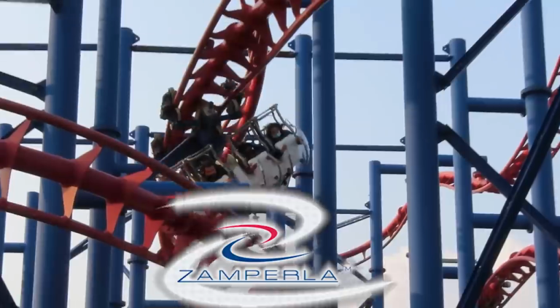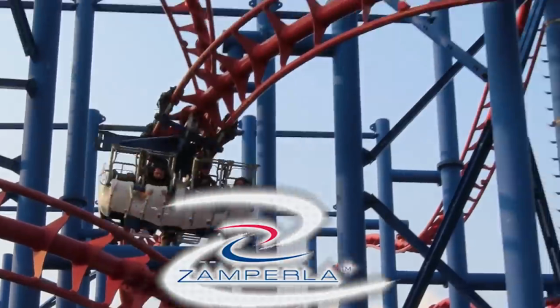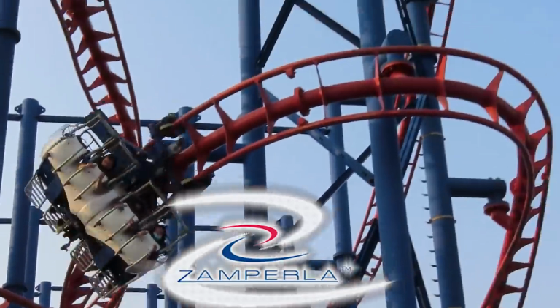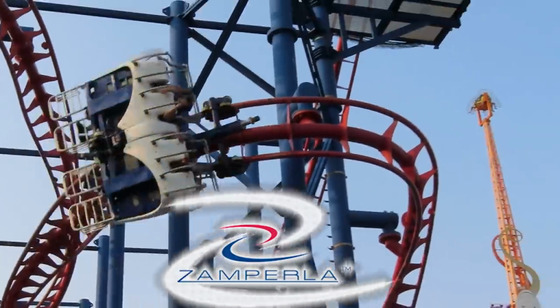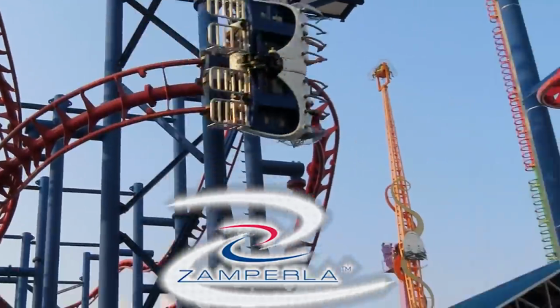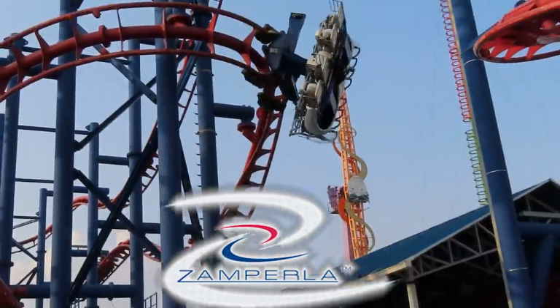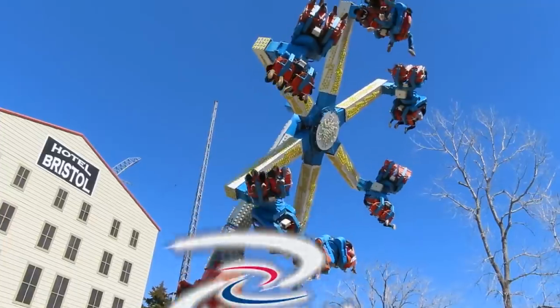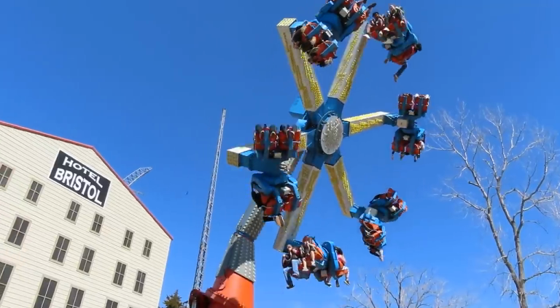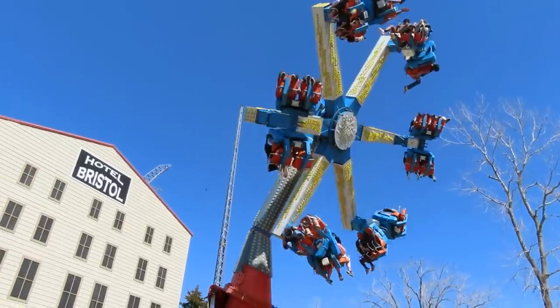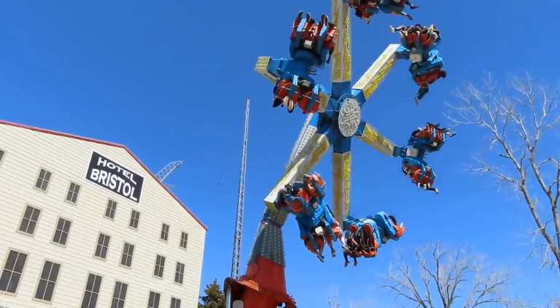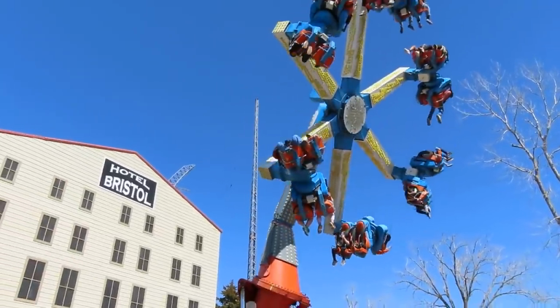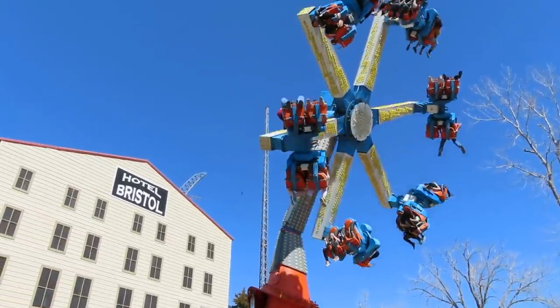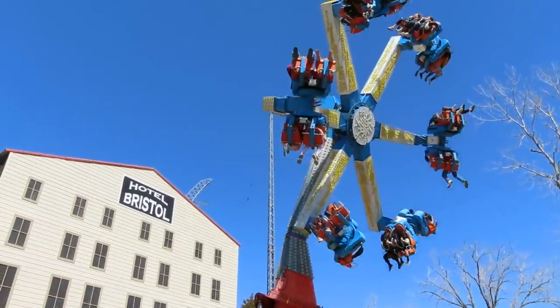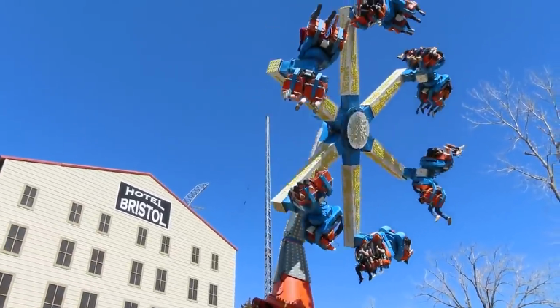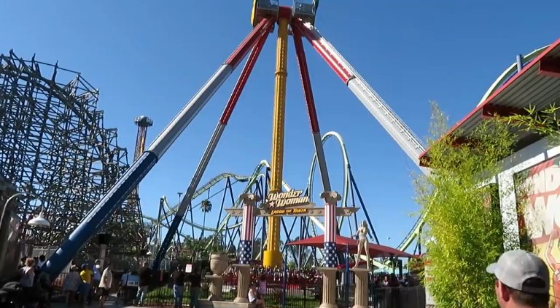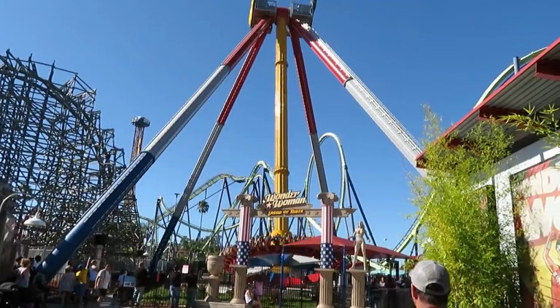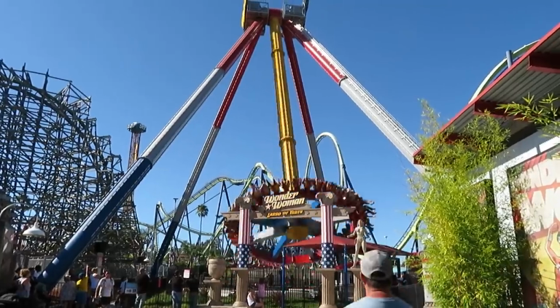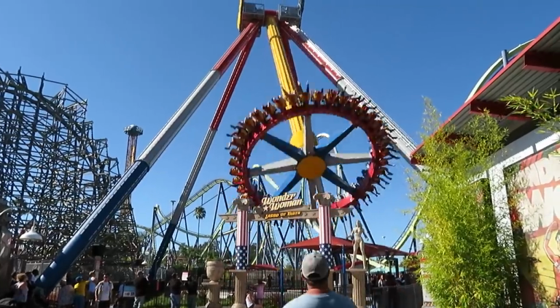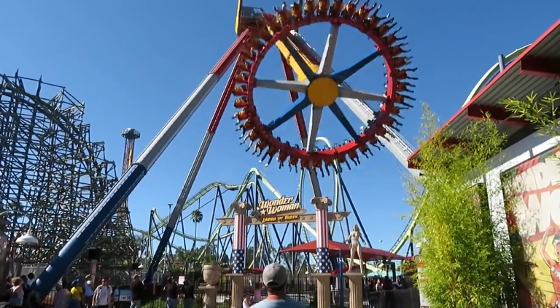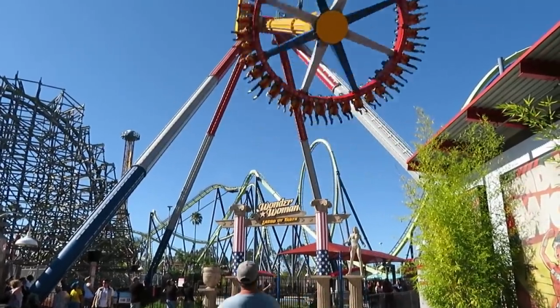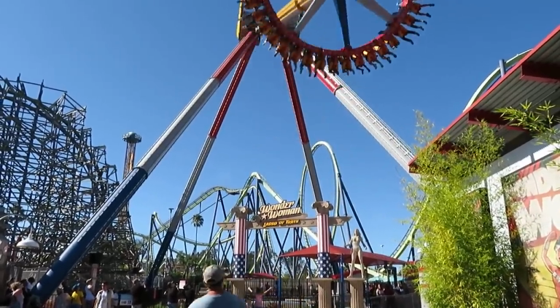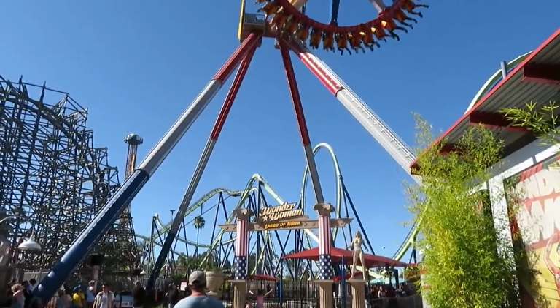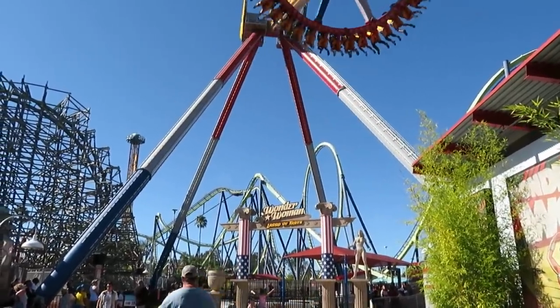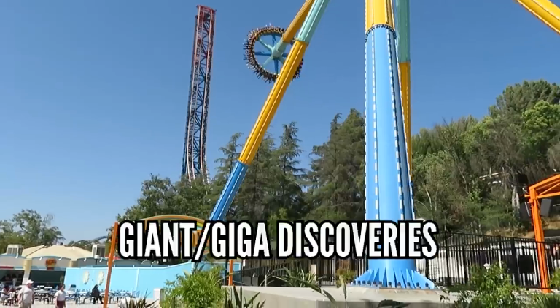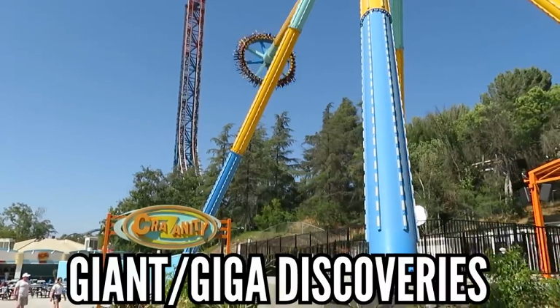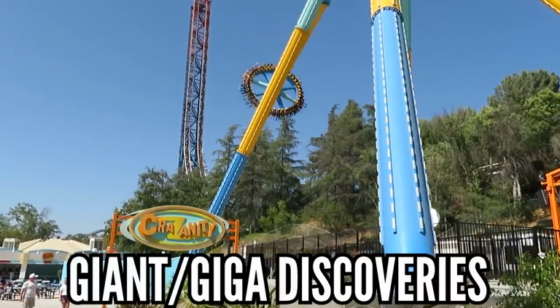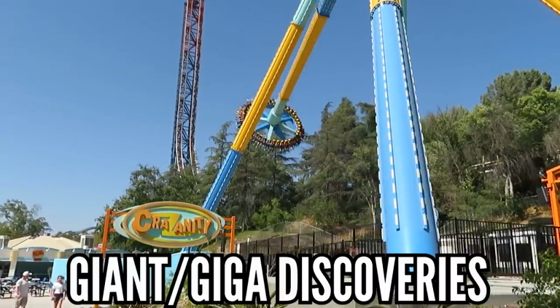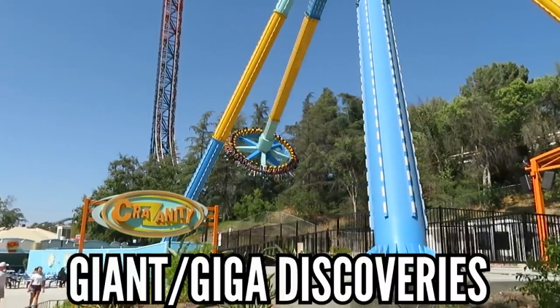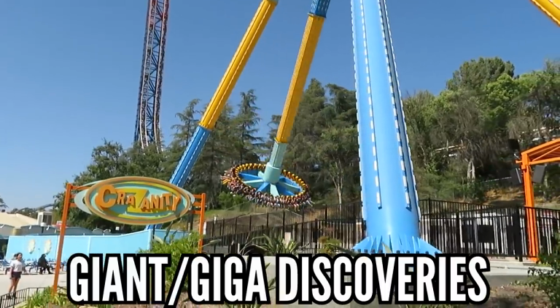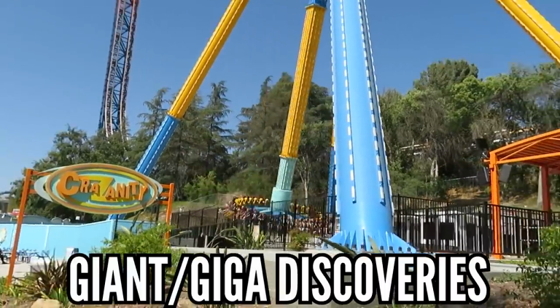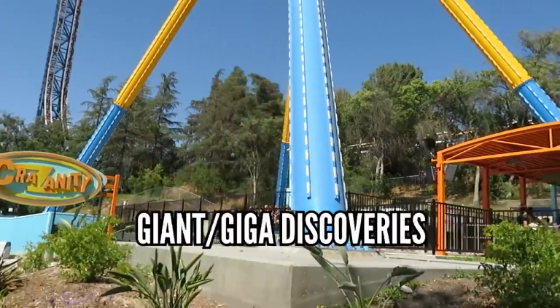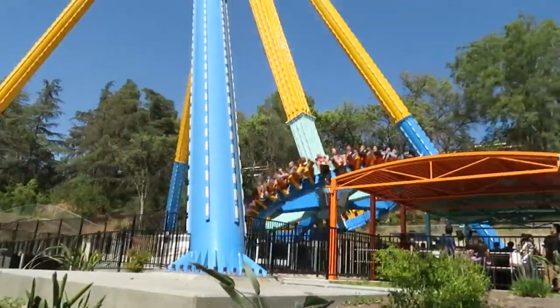Zamperla, coaster-wise, has nothing for this list. But when it comes to flat rides, they really dominate the market. Their giant and giga discoveries are better than most coasters I've ridden, so I'll give them credit for that as their best contribution. These are amazing.